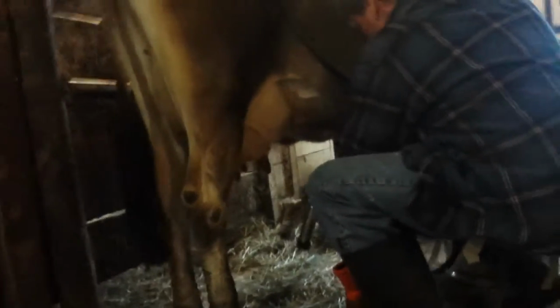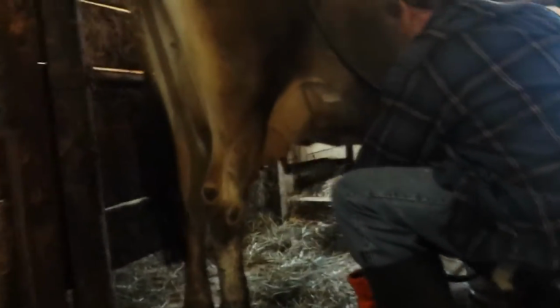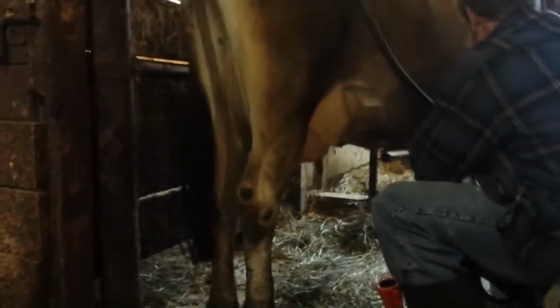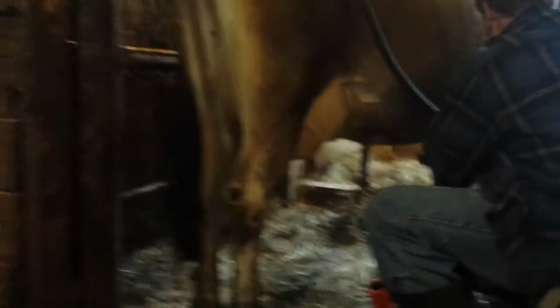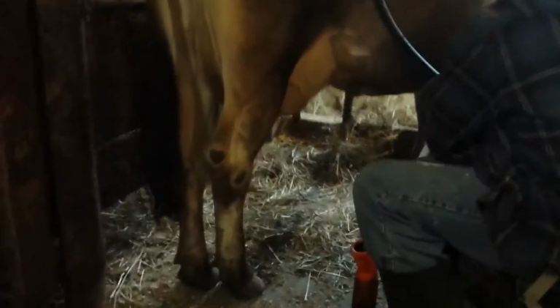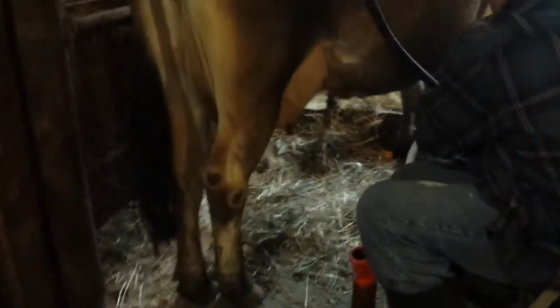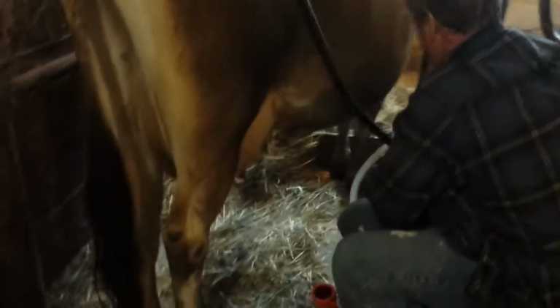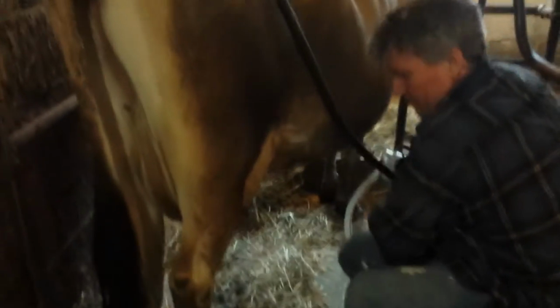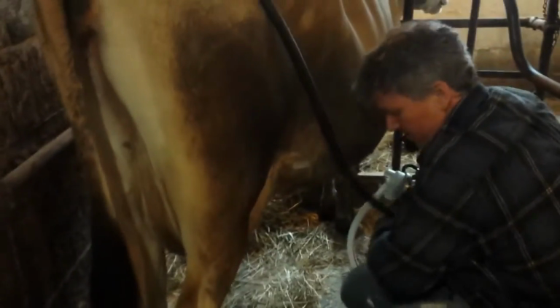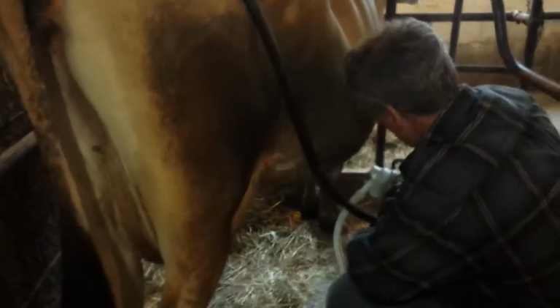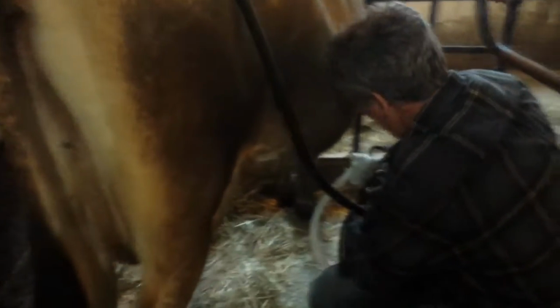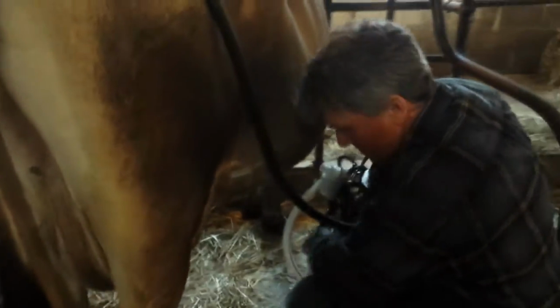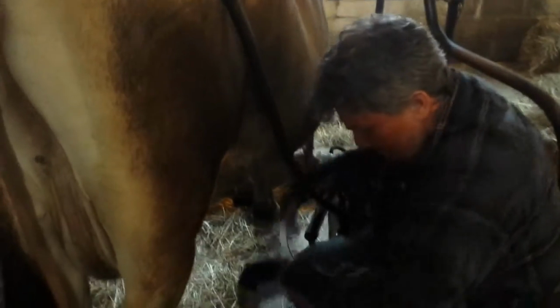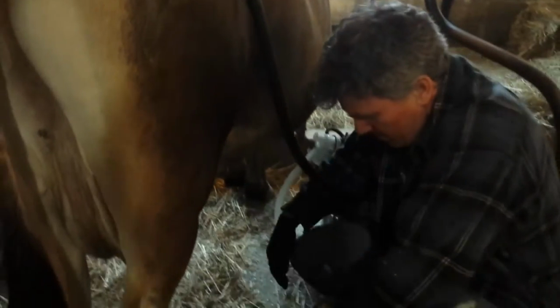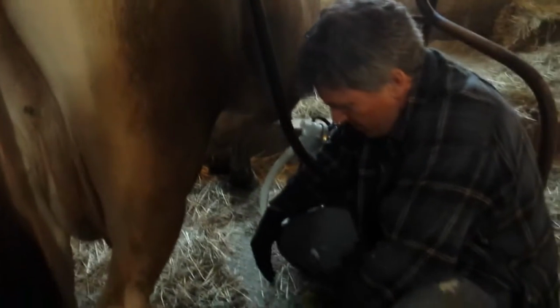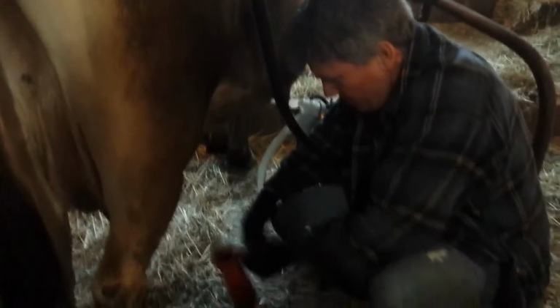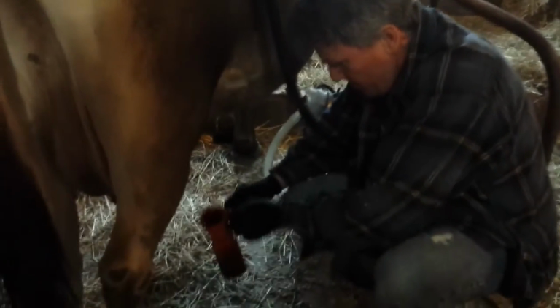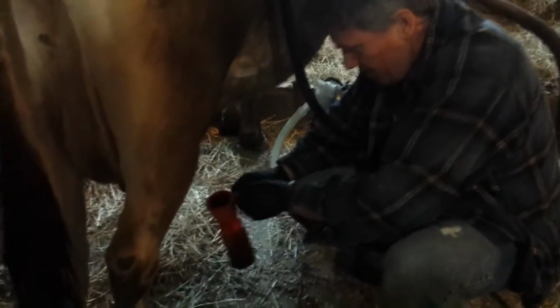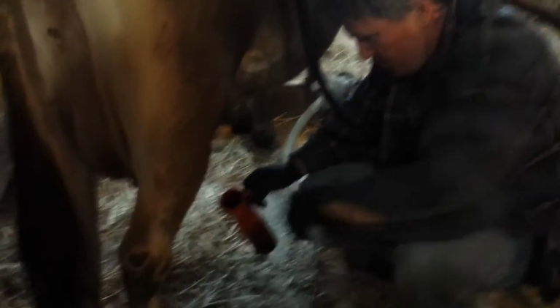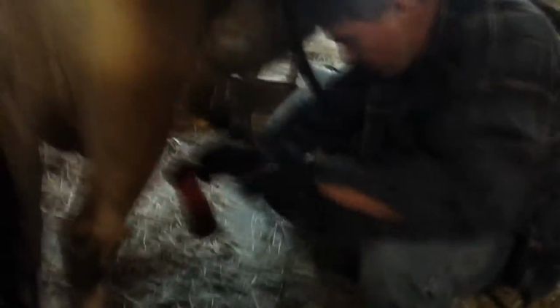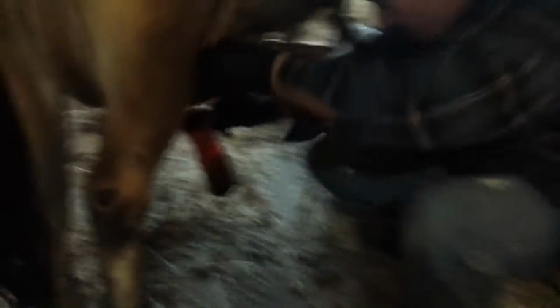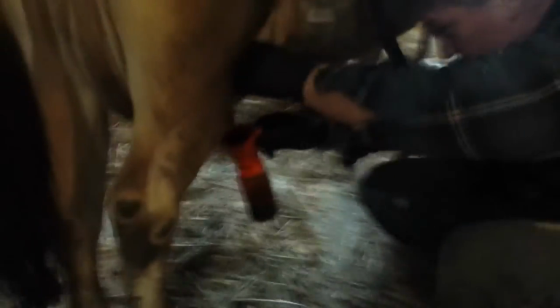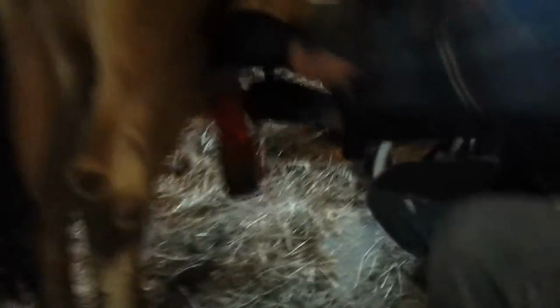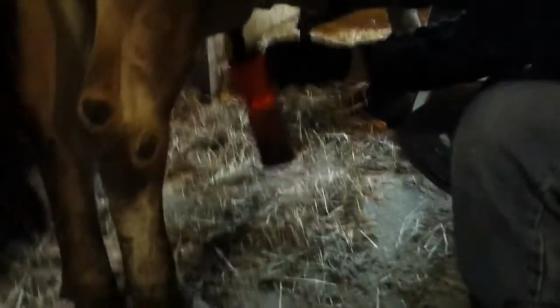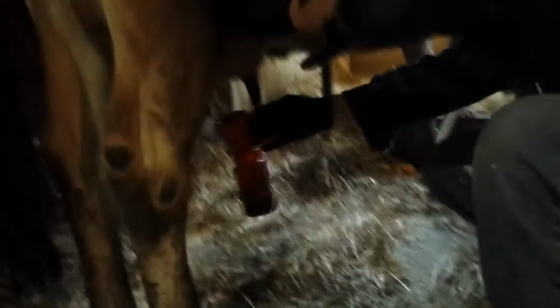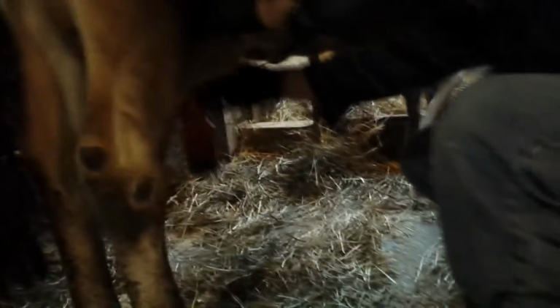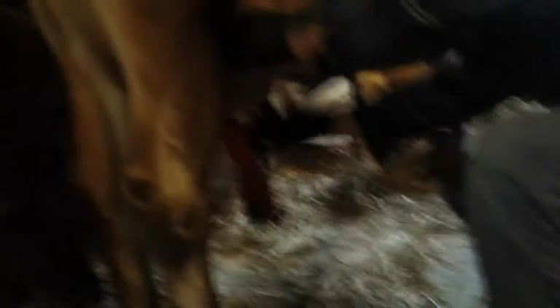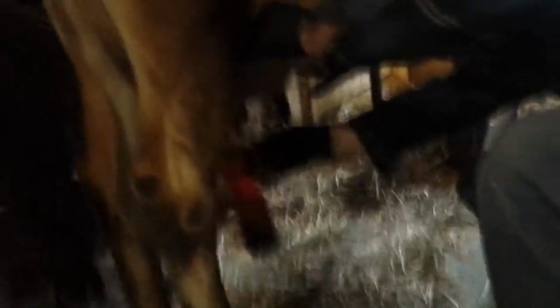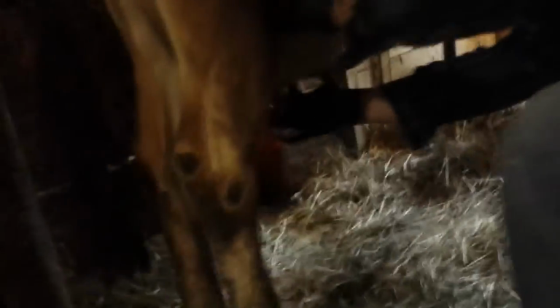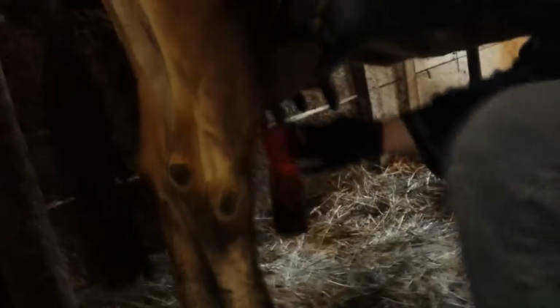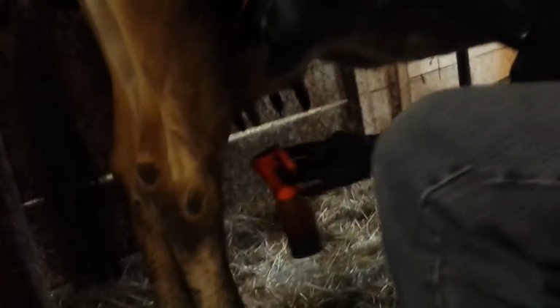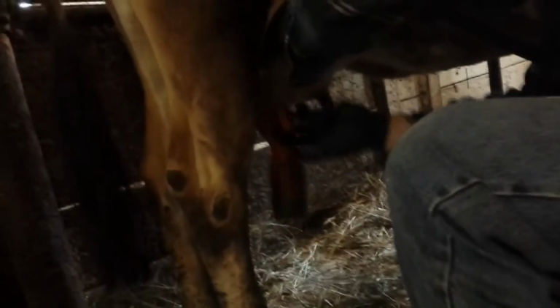Every Tuesday I go up there and help milk the cows — I milk 10 of them. You put an iodine dip on those teats after you're done milking to help keep the bacteria down and keep things clean.